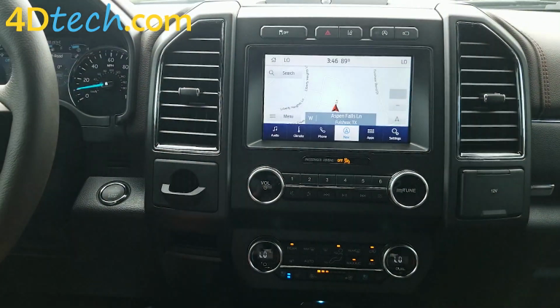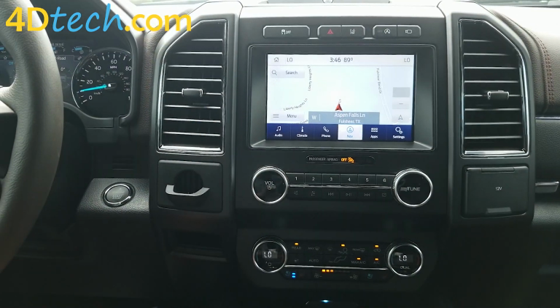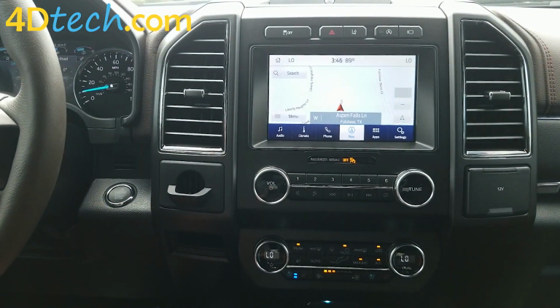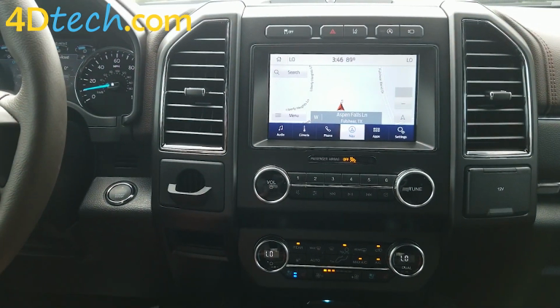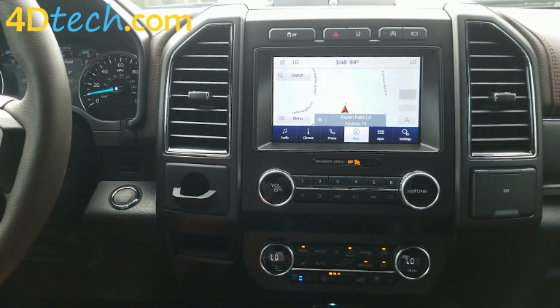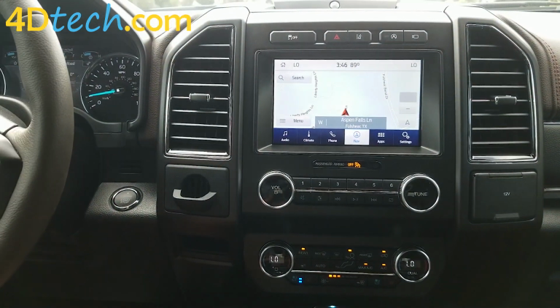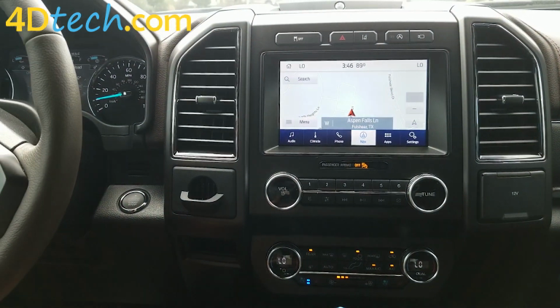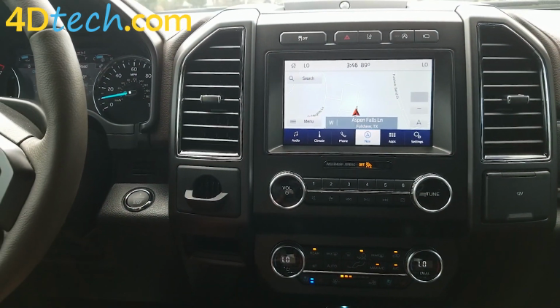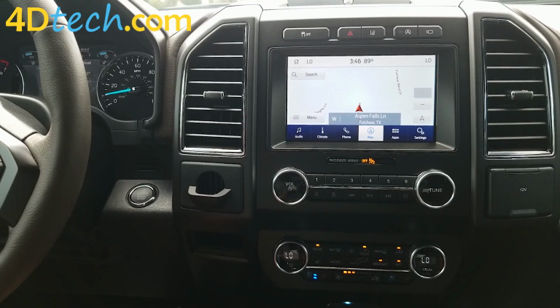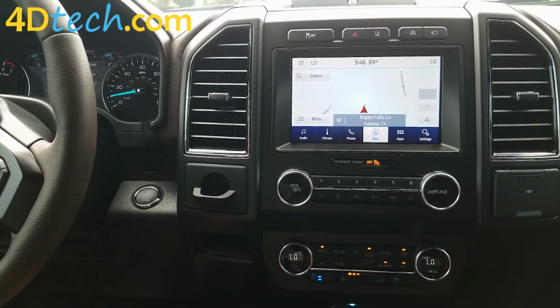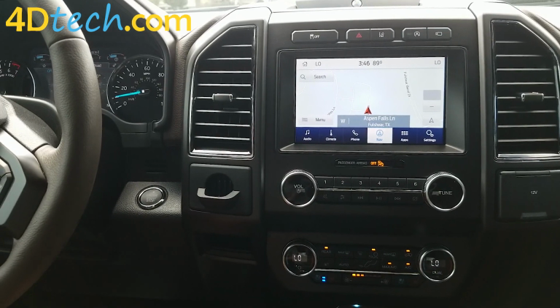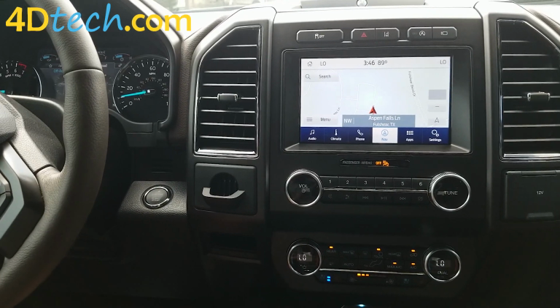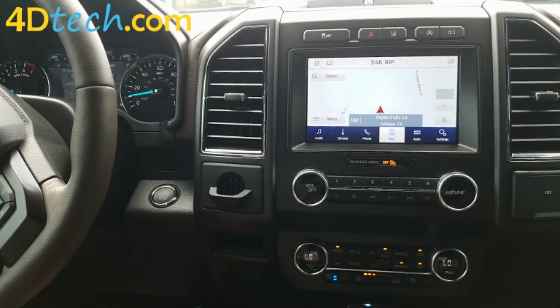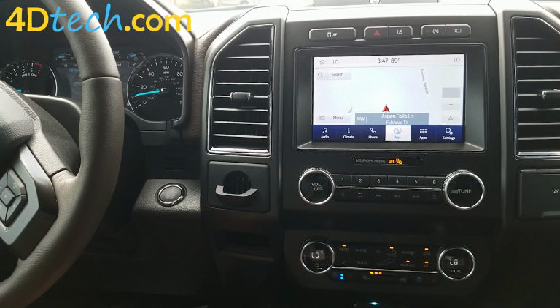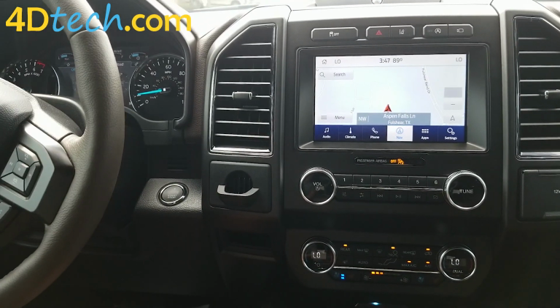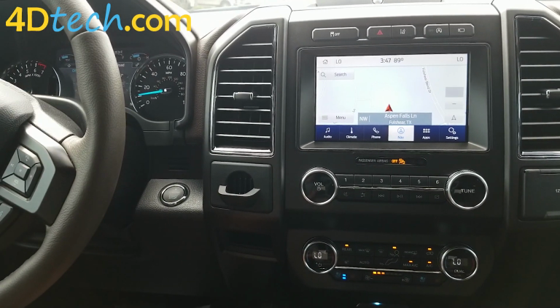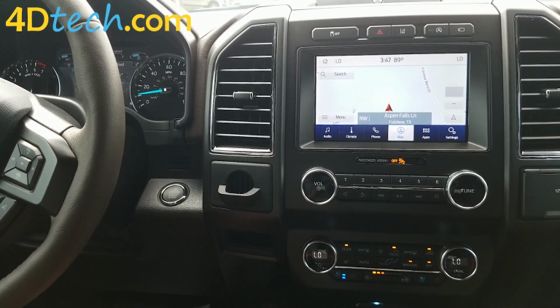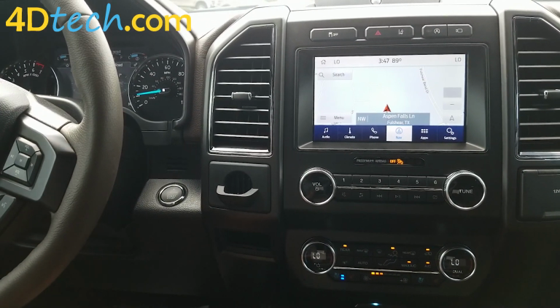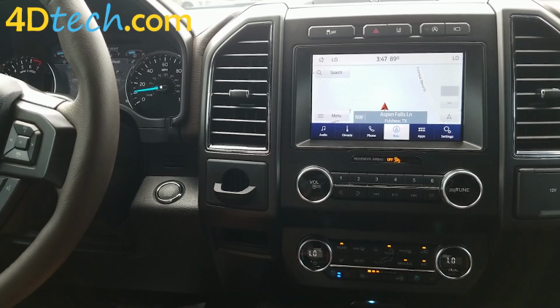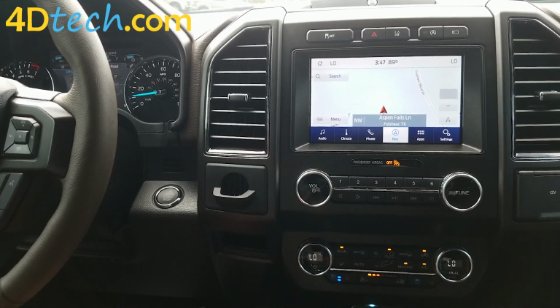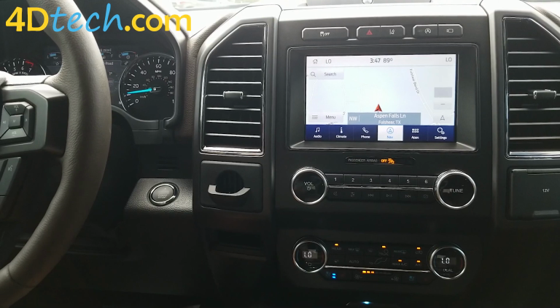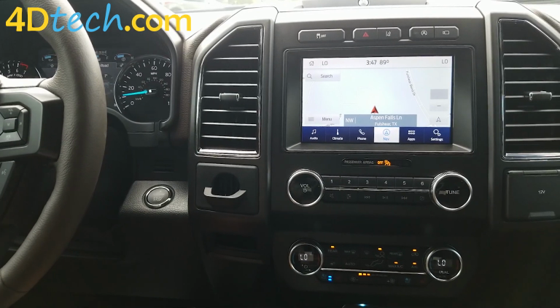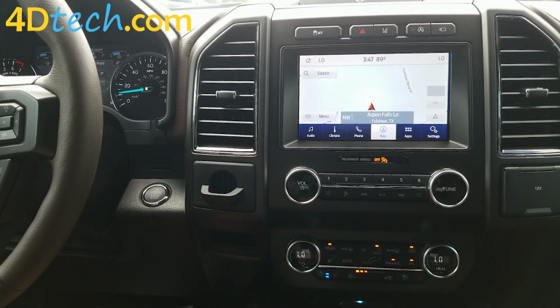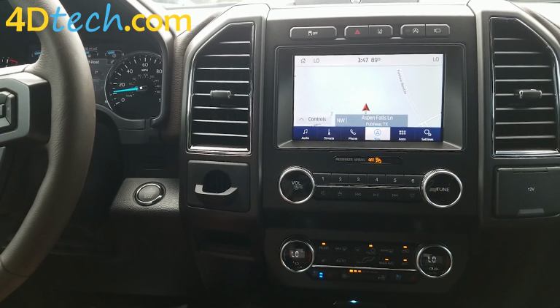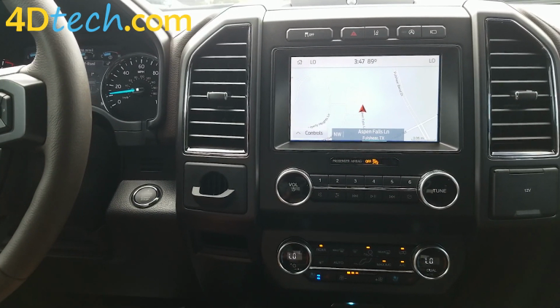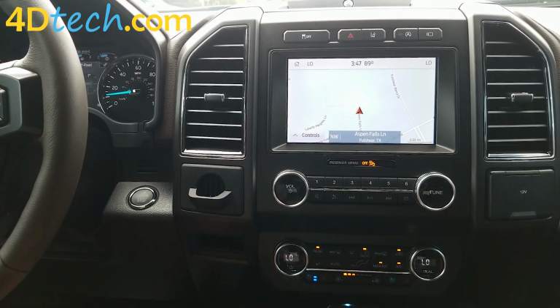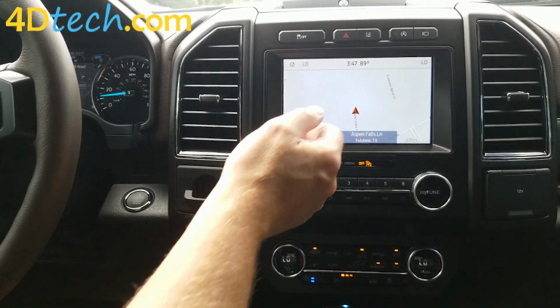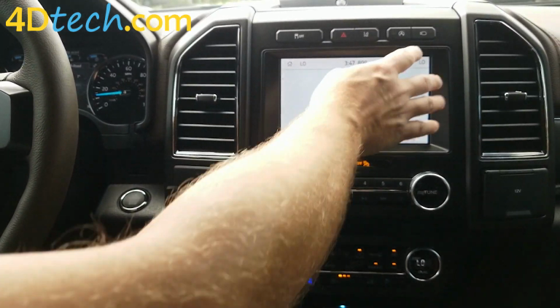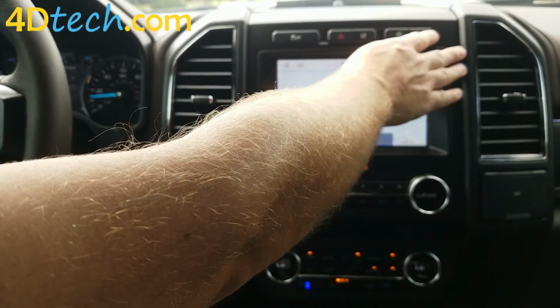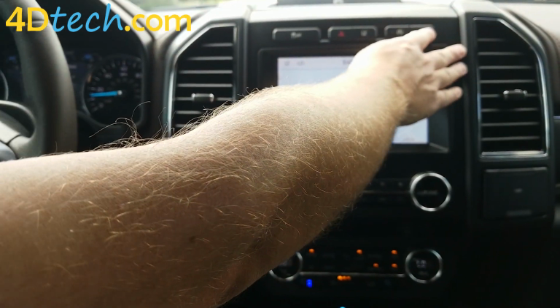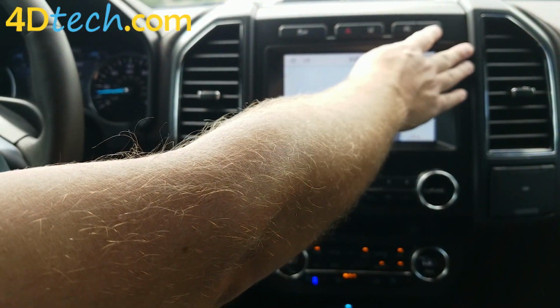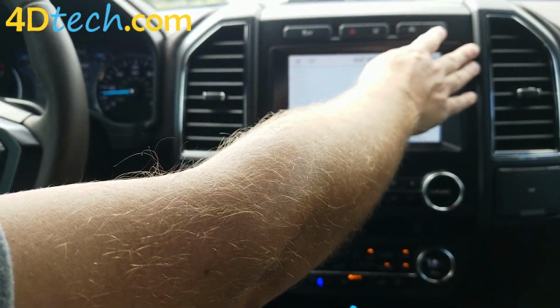If you installed the Plus 360 camera option, that also adds the ability to turn on the 360 cameras — the front views only — at any speed. And we'll show you how that works while we're moving.